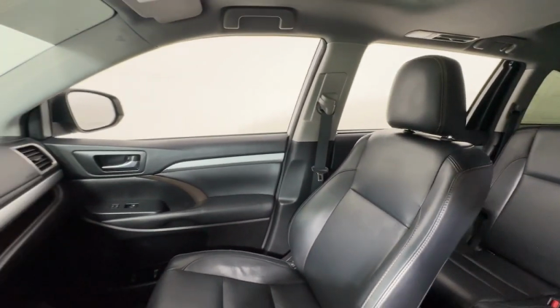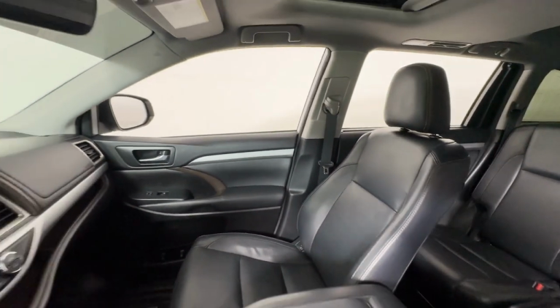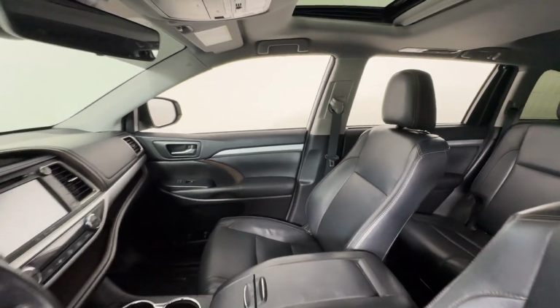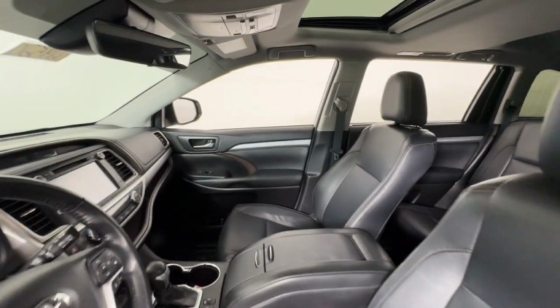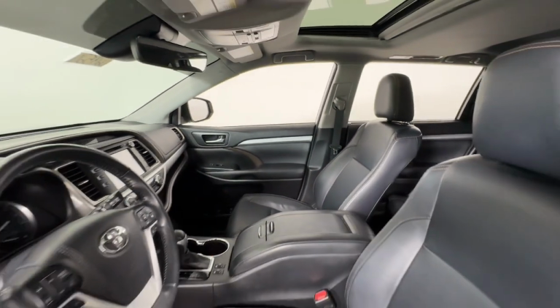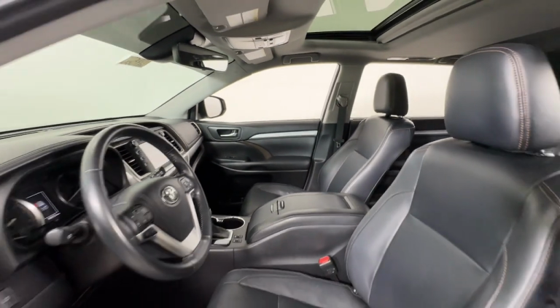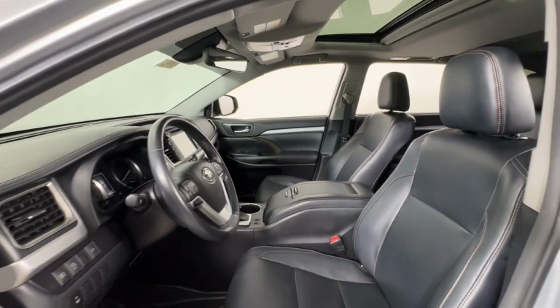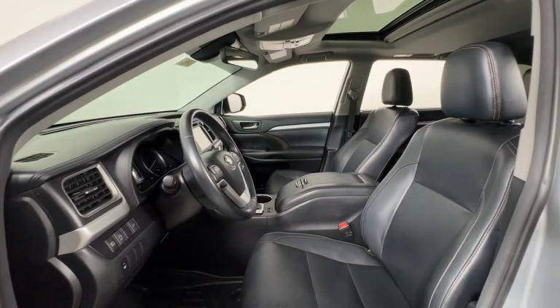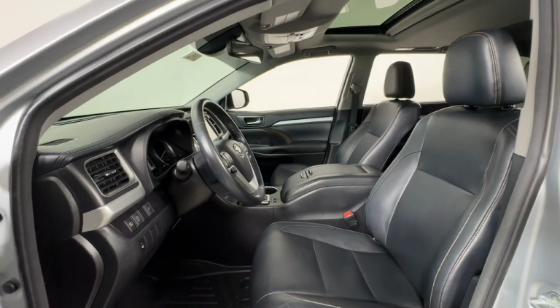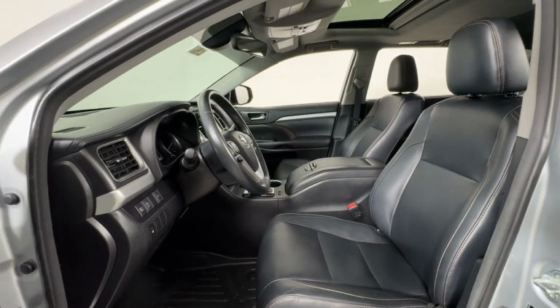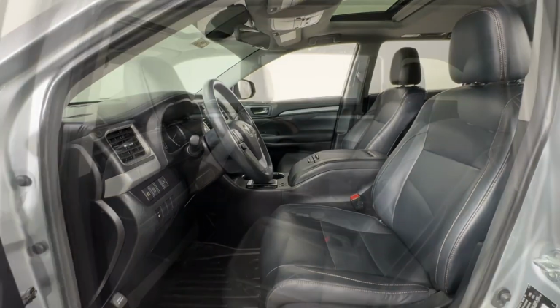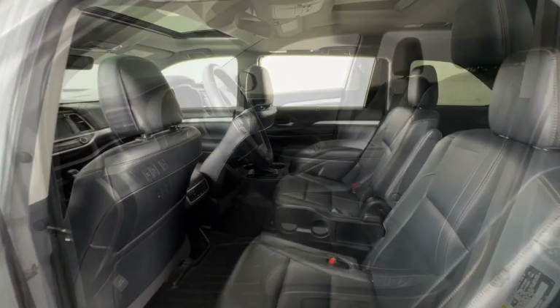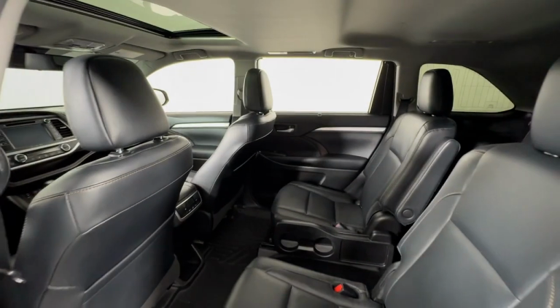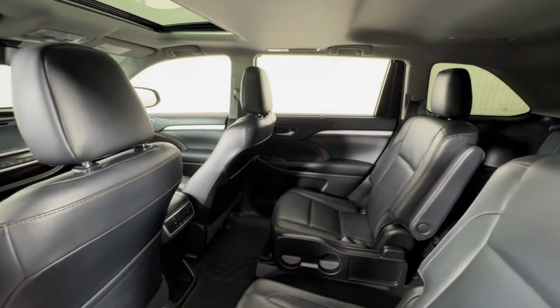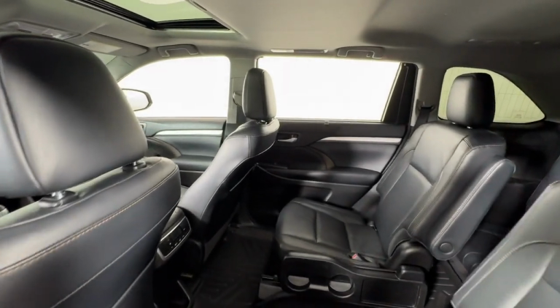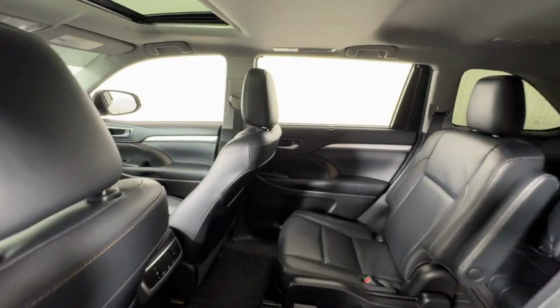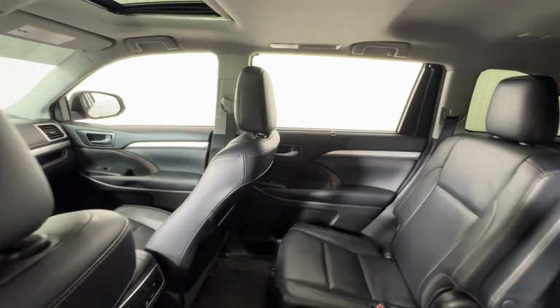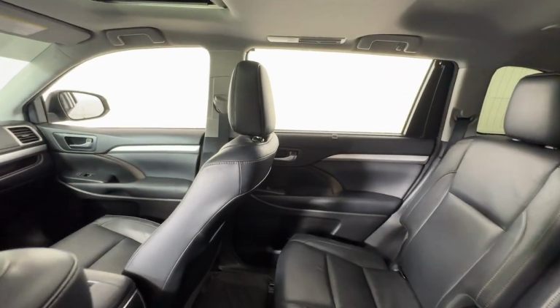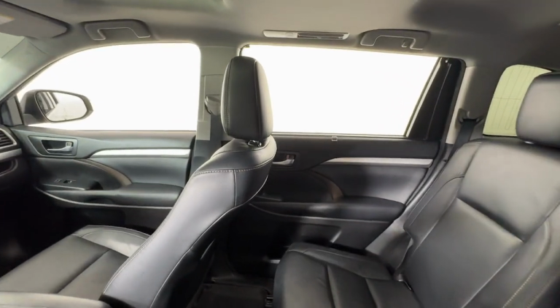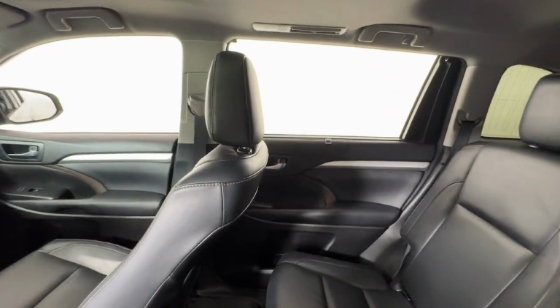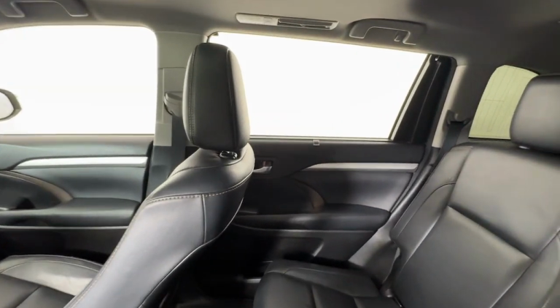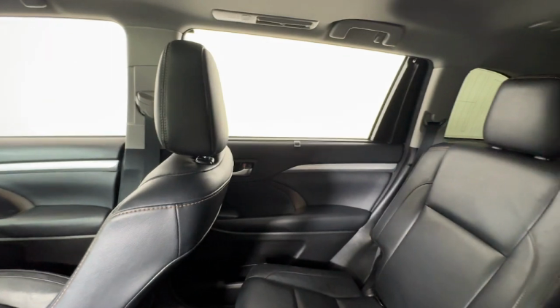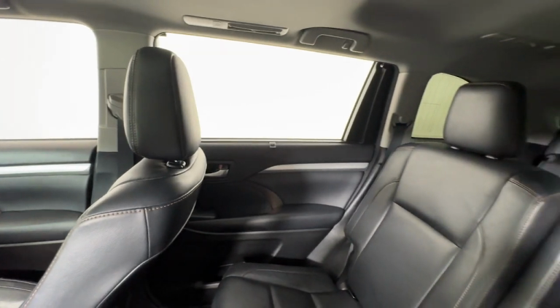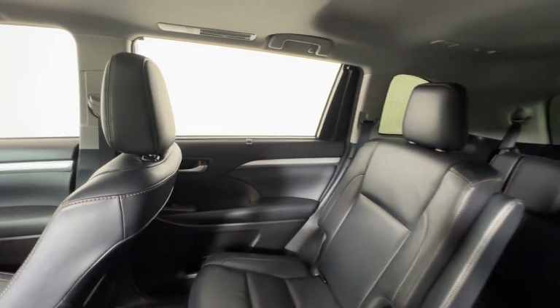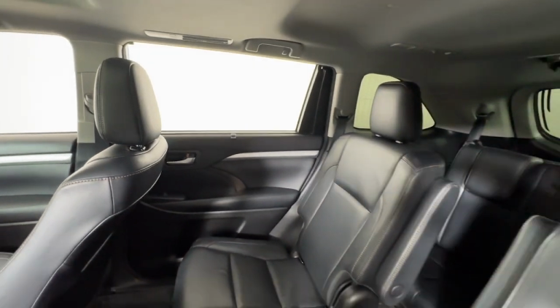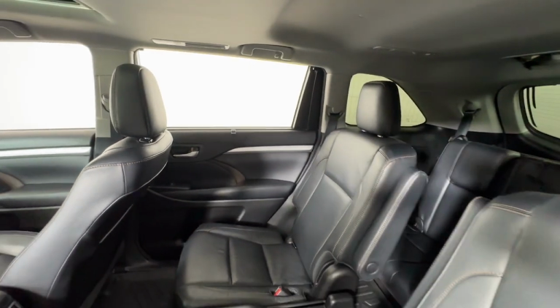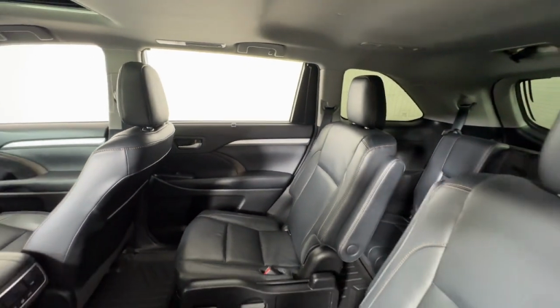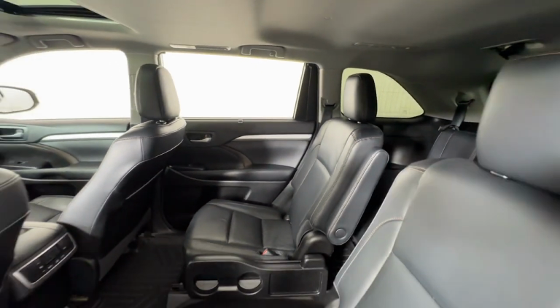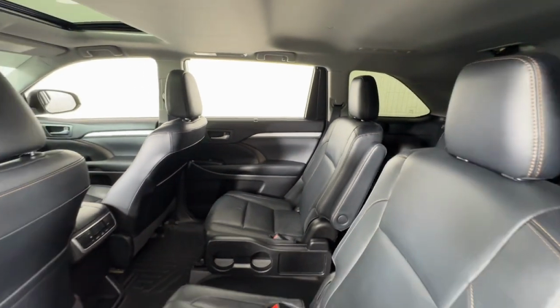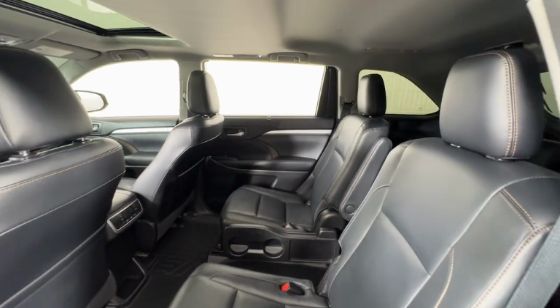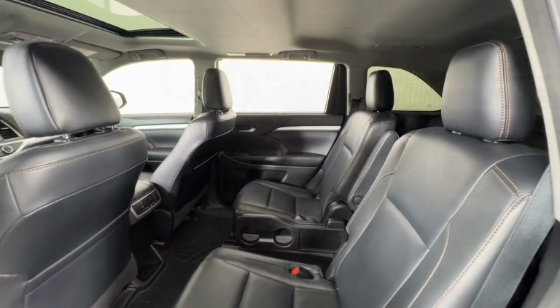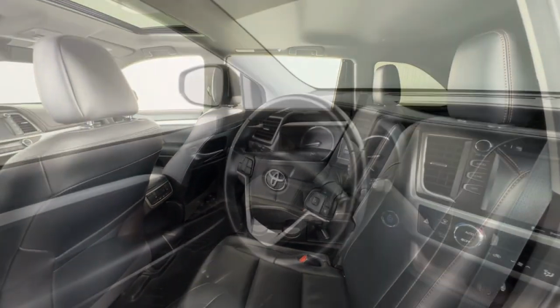With seating for up to 8, a spacious, quiet cabin, plenty of cargo space, and the latest safety and driver assistance technology, this reliable and efficient crossover will help you navigate every adventure with ease.